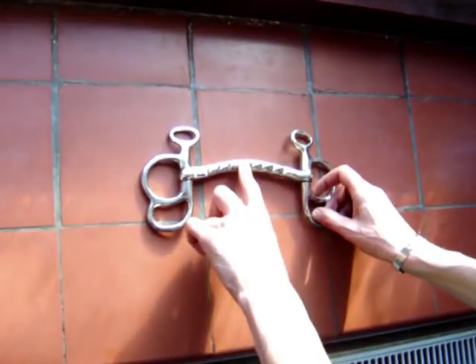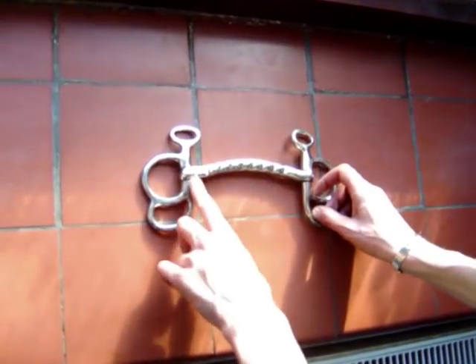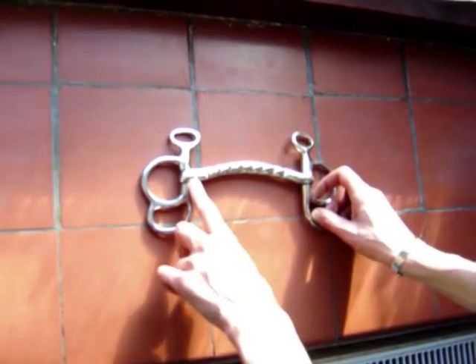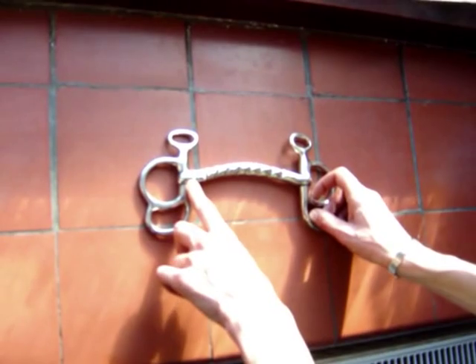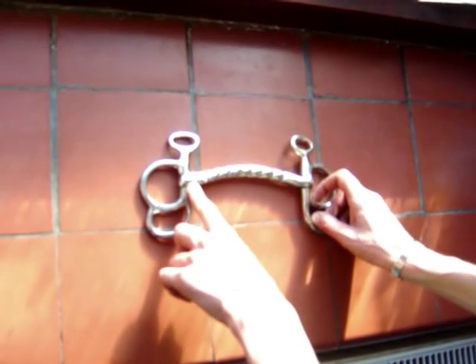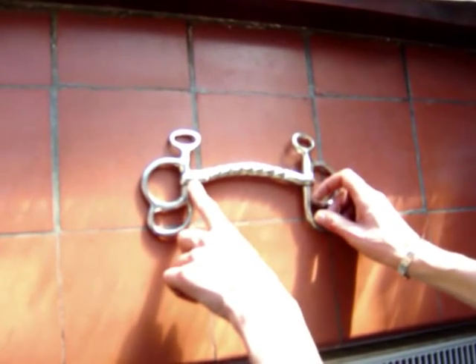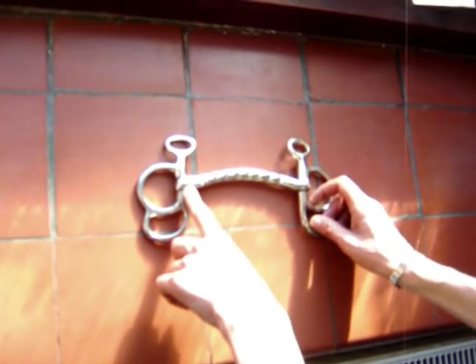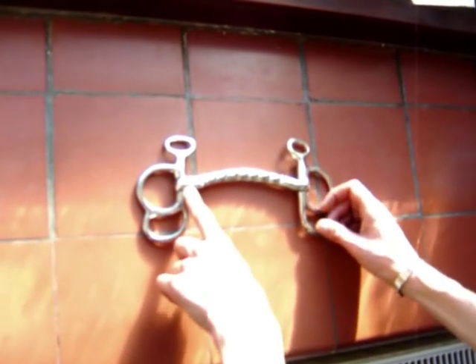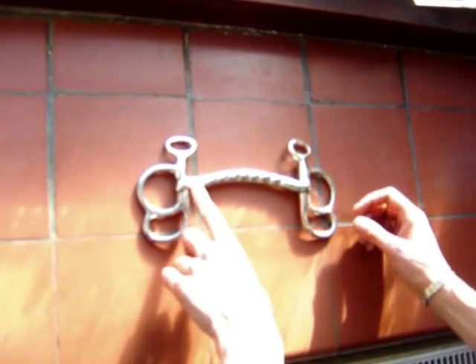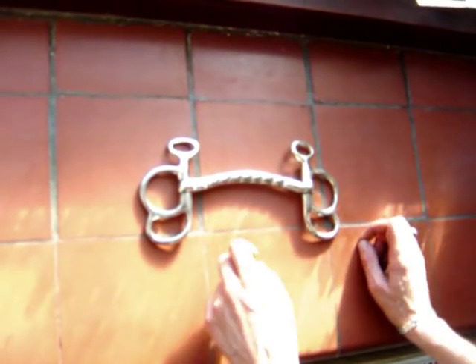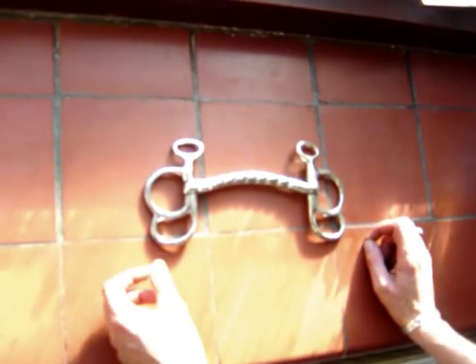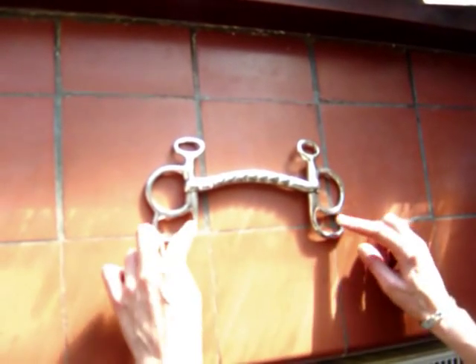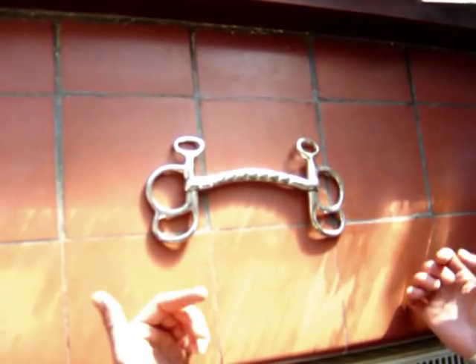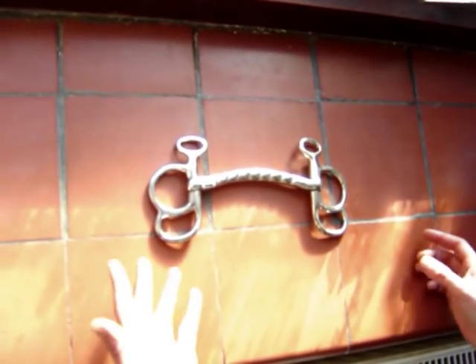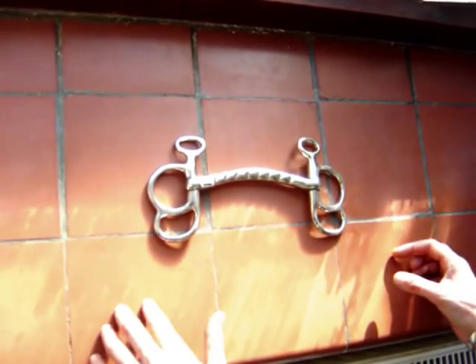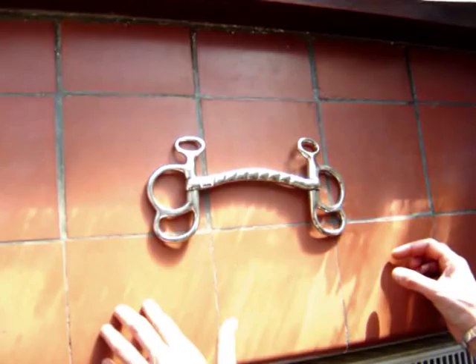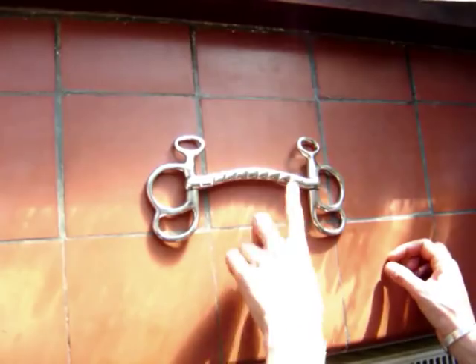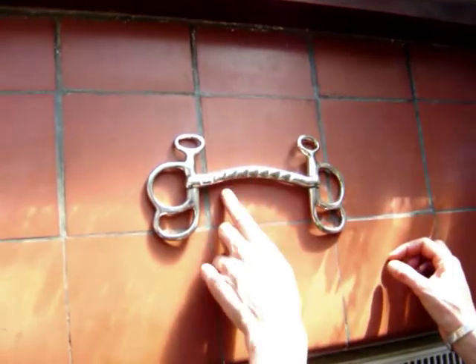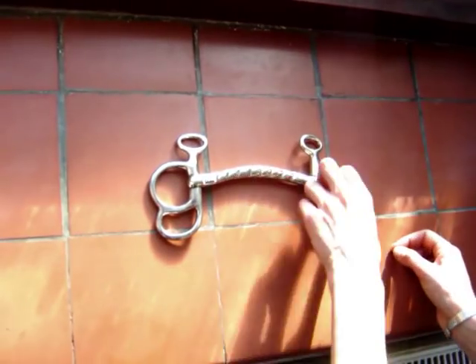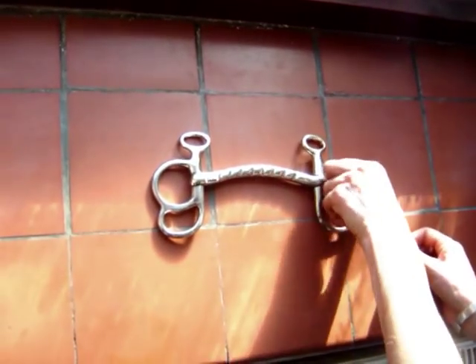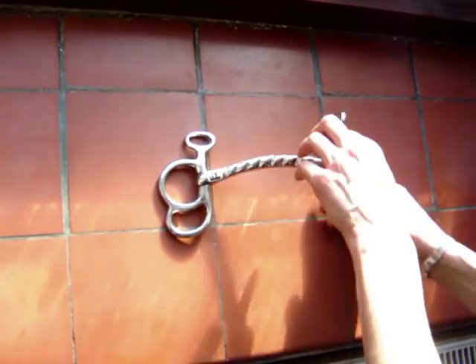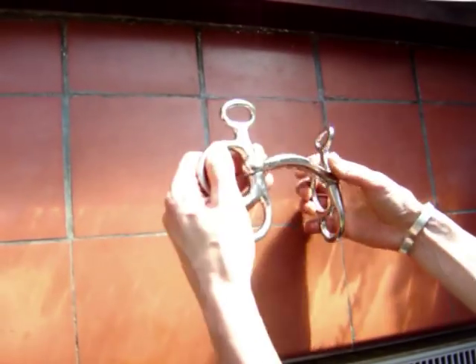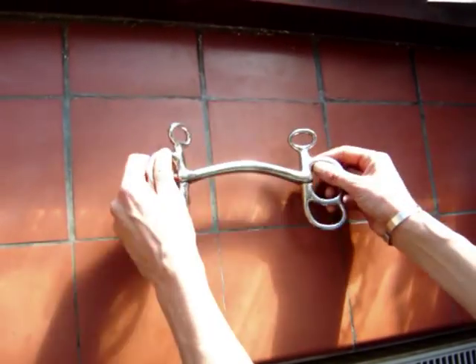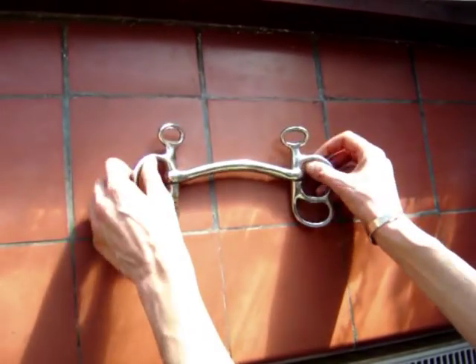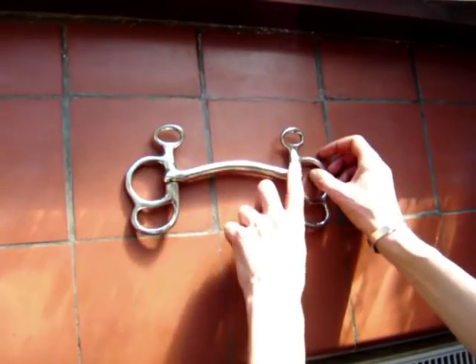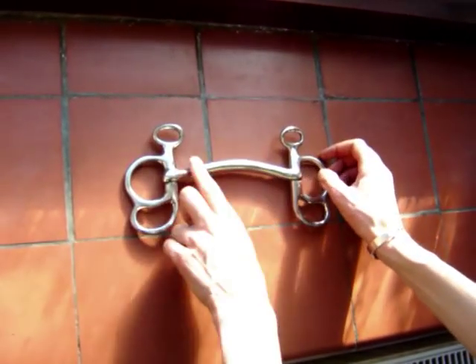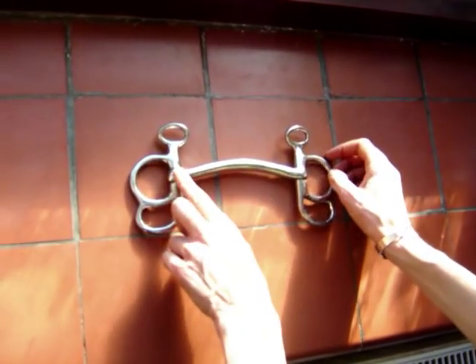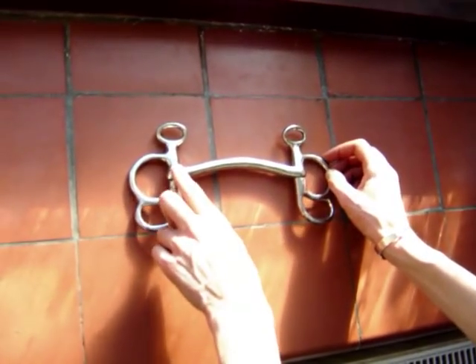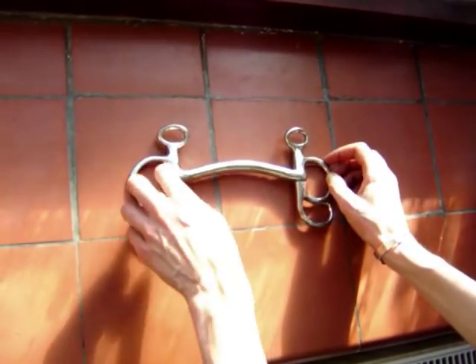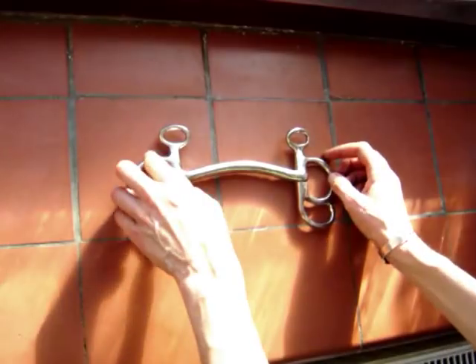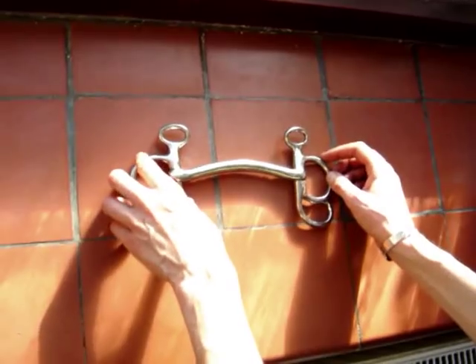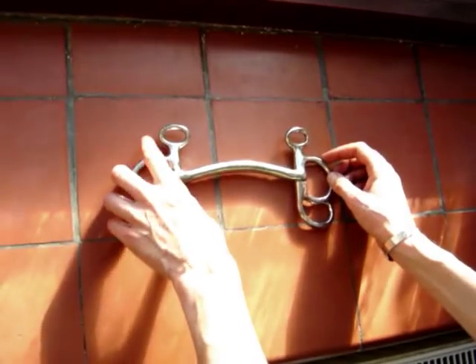This is a butterfly bit with an arched mouthpiece, which curves upwards, allowing room for the tongue to sit comfortably. This bit has a serrated side and a smooth side, depending on the severity you require.